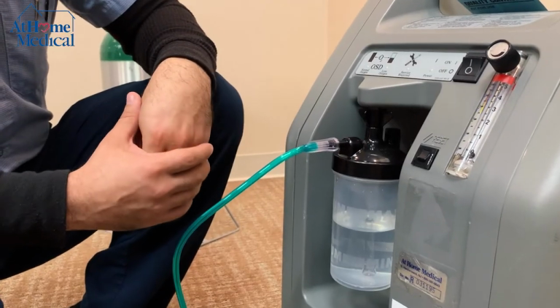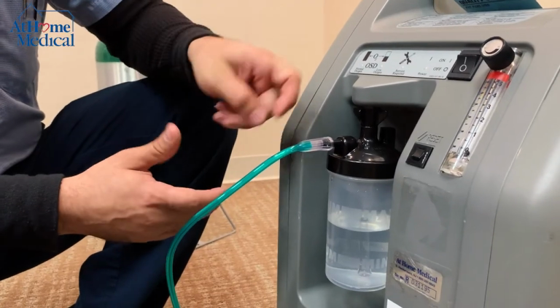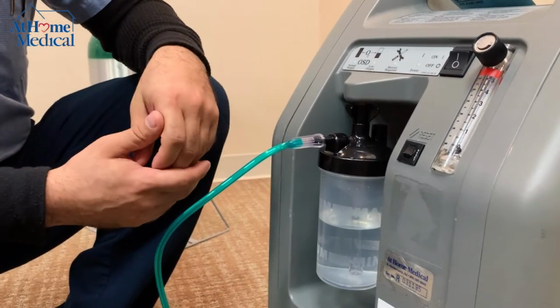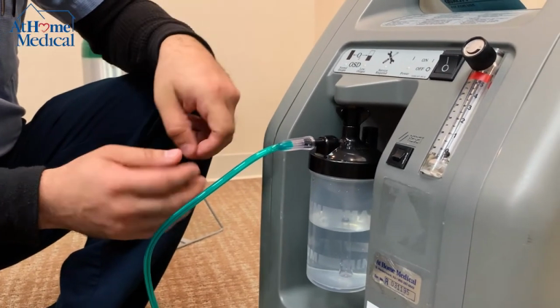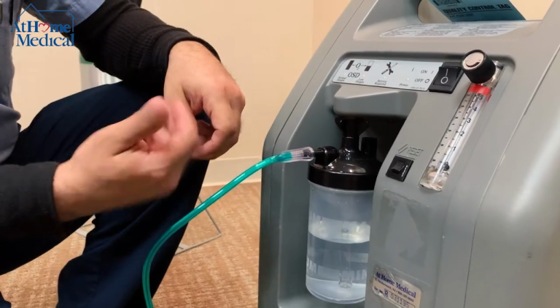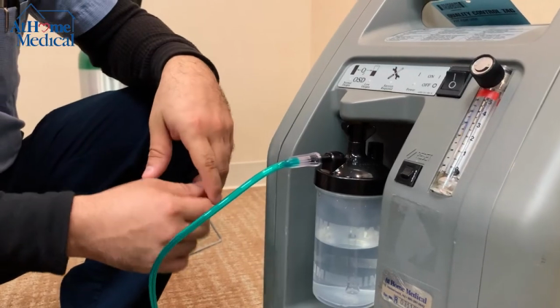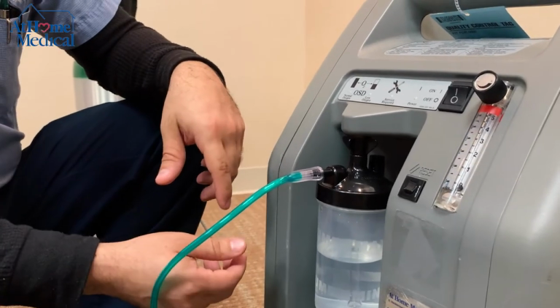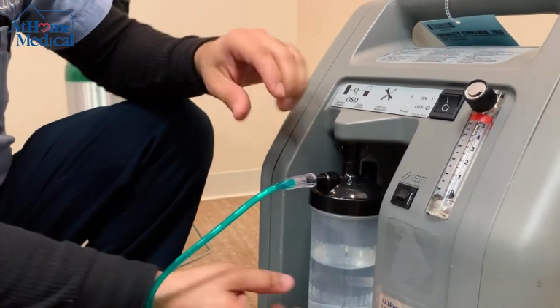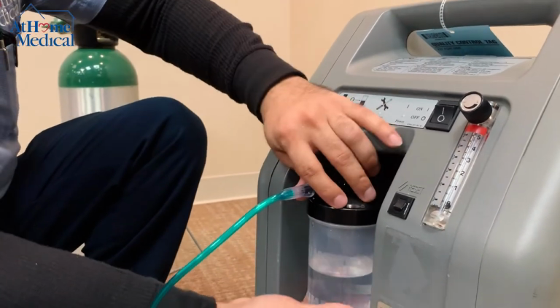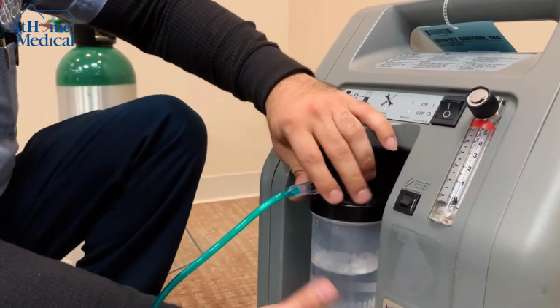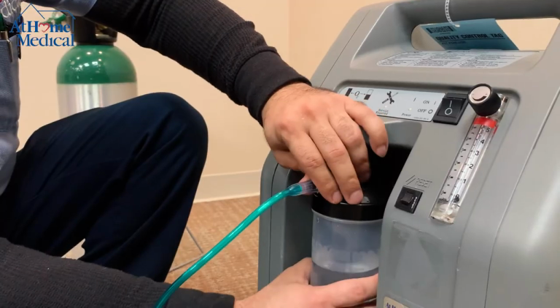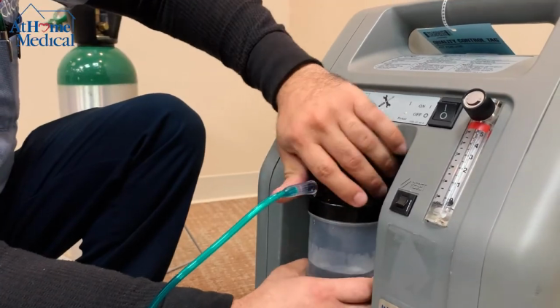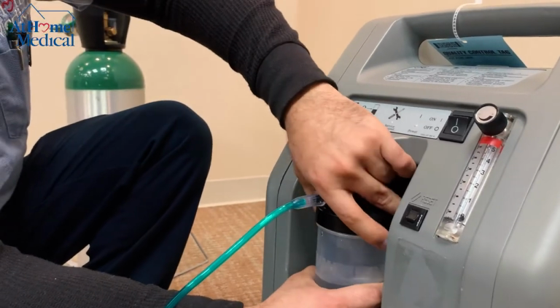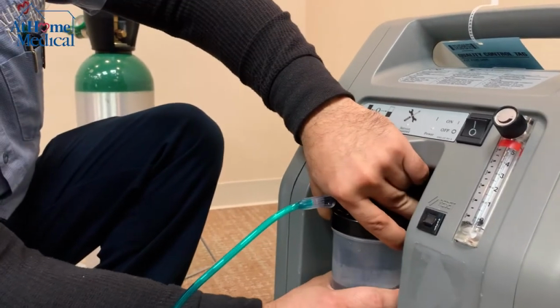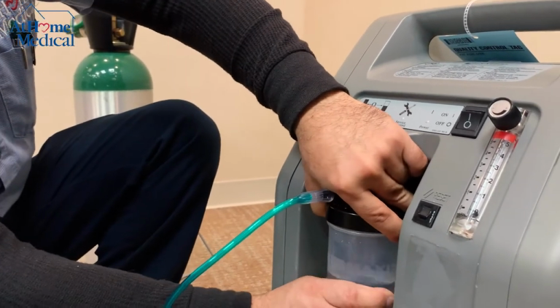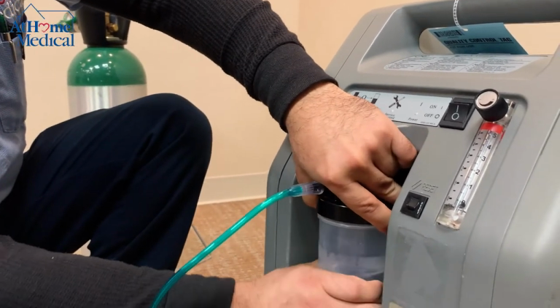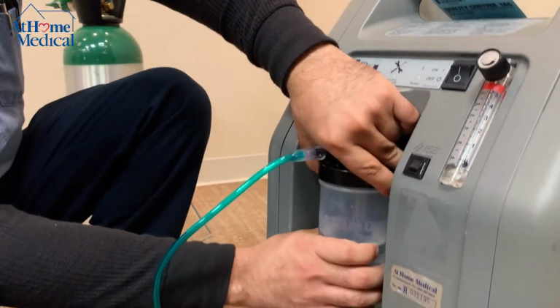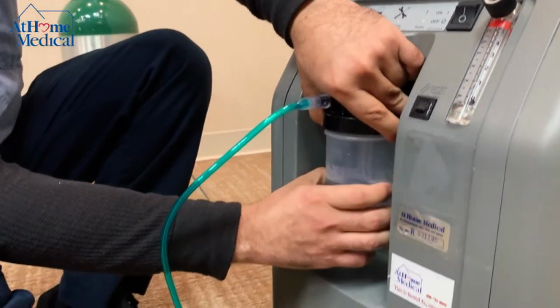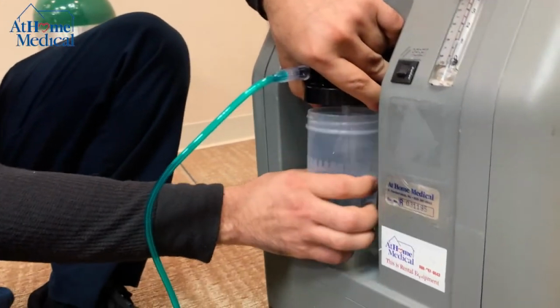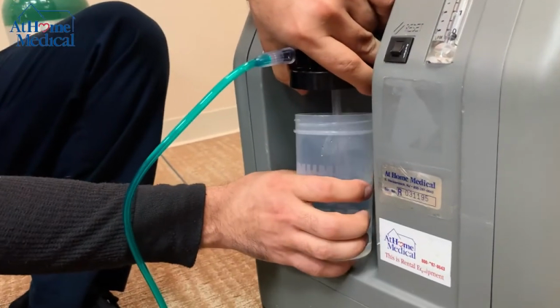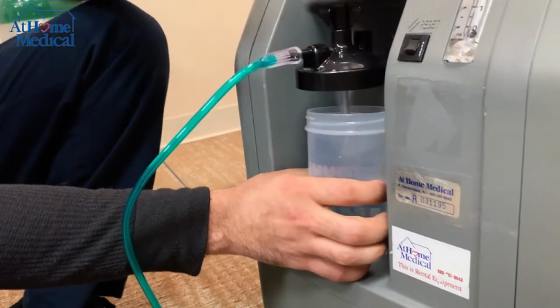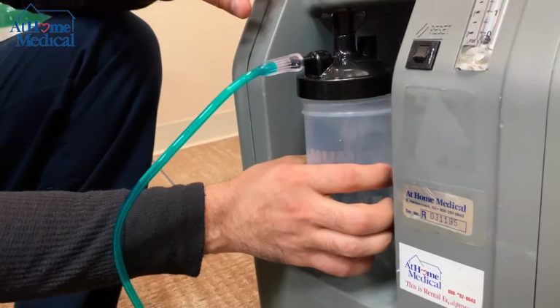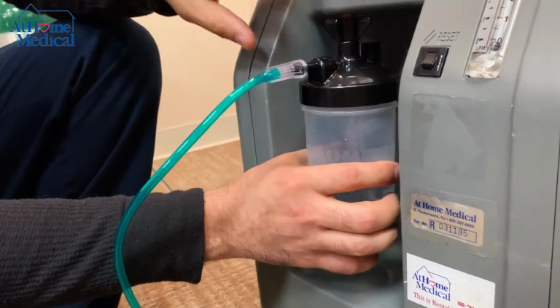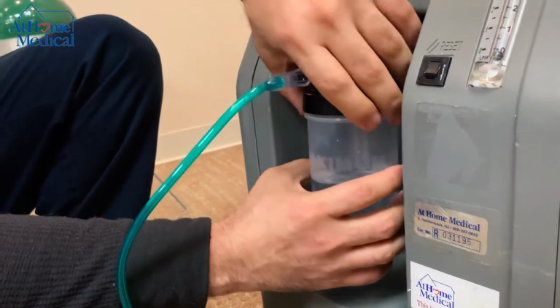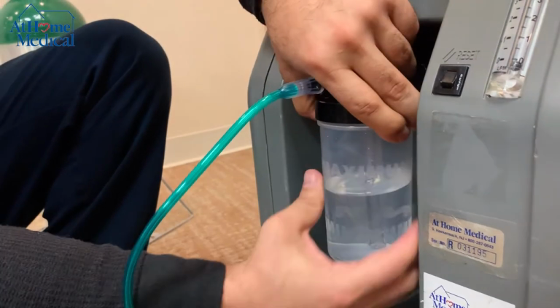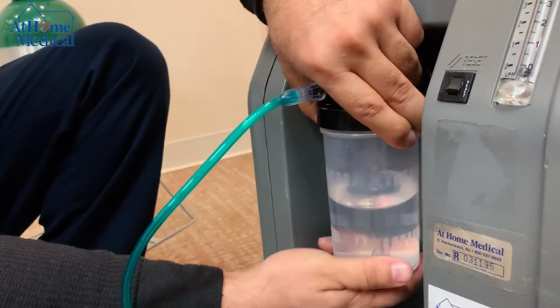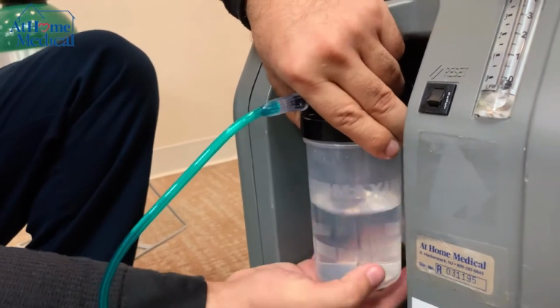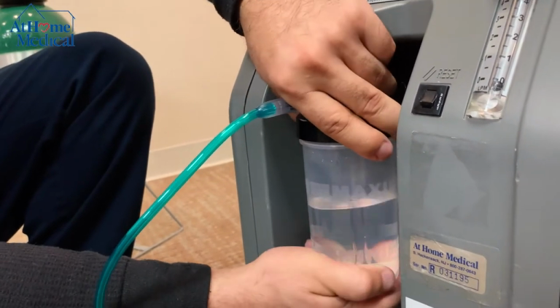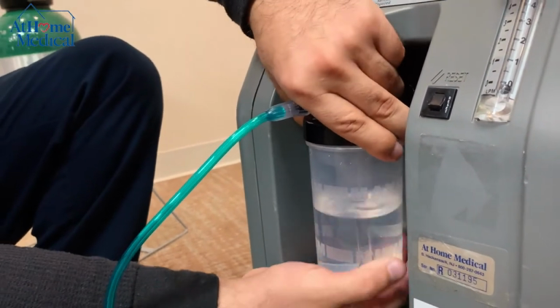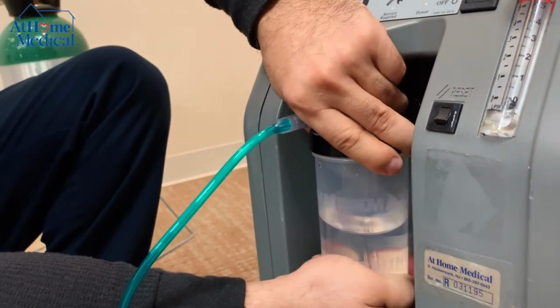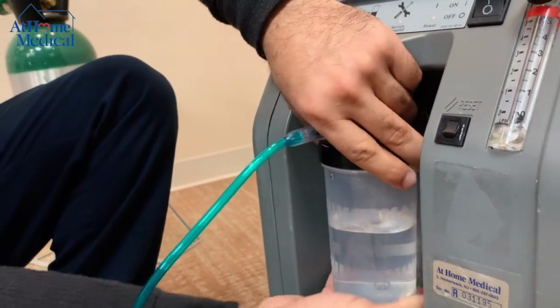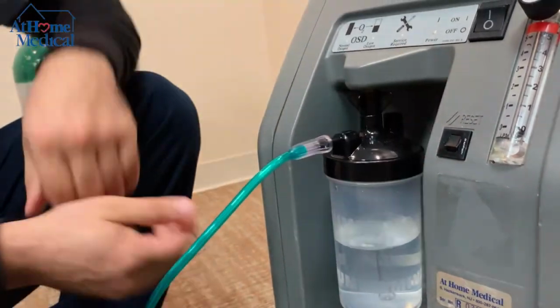Unscrew it and make sure it goes on easily. The same thing goes for the bottle itself onto the cap — always make sure it goes on nice, easy, and tight.